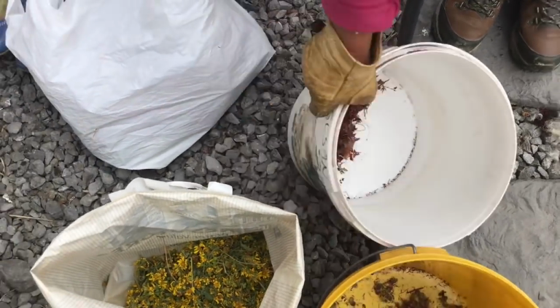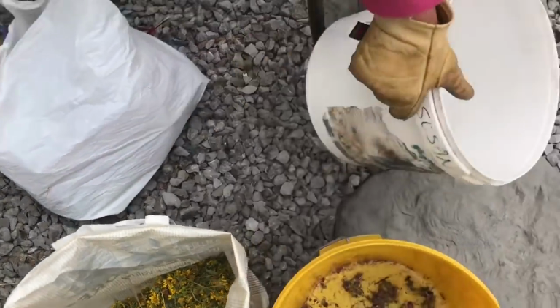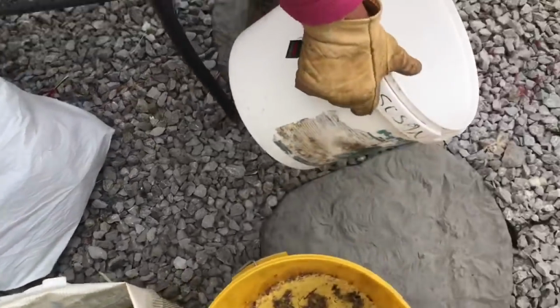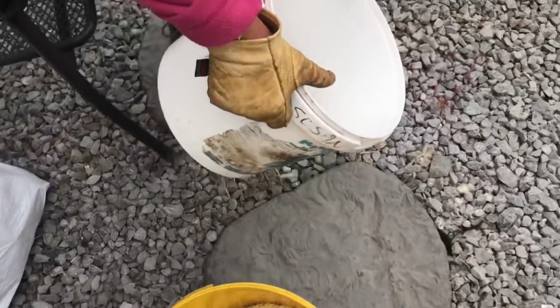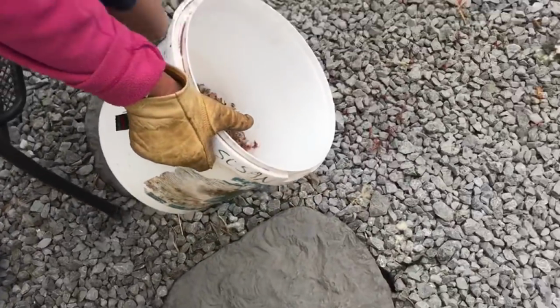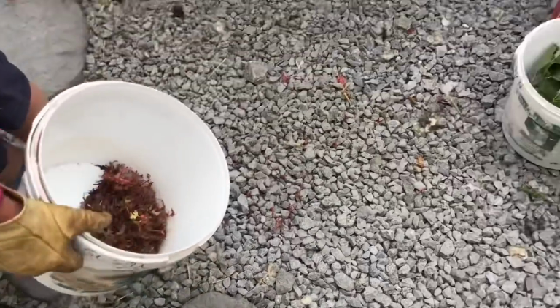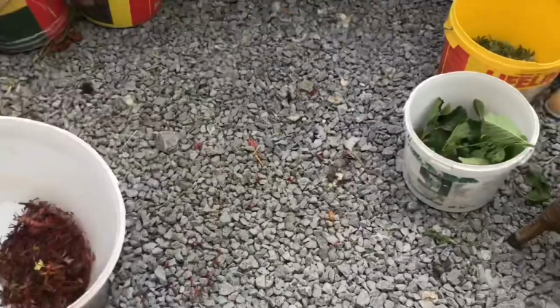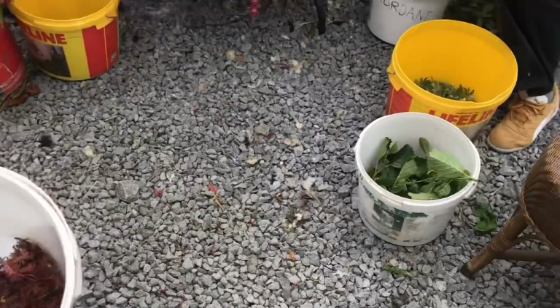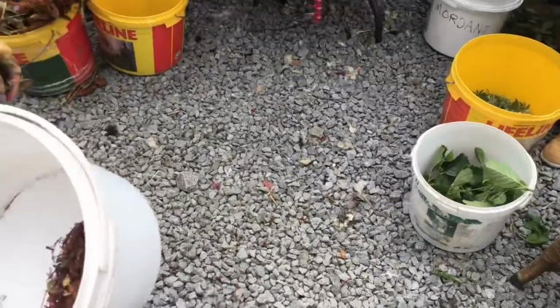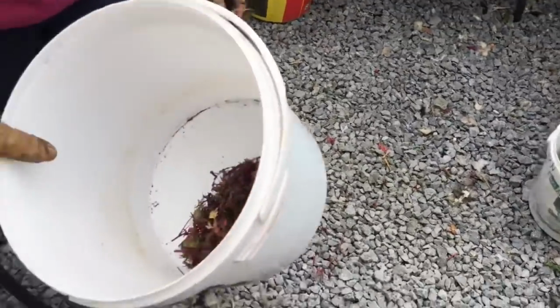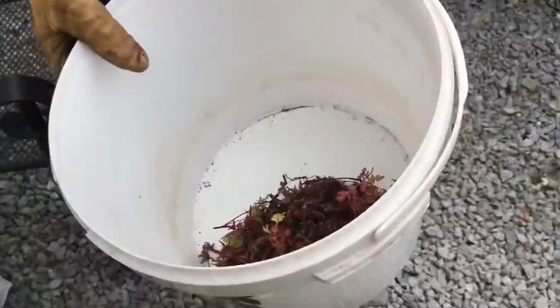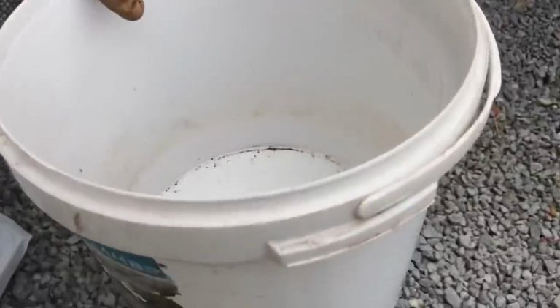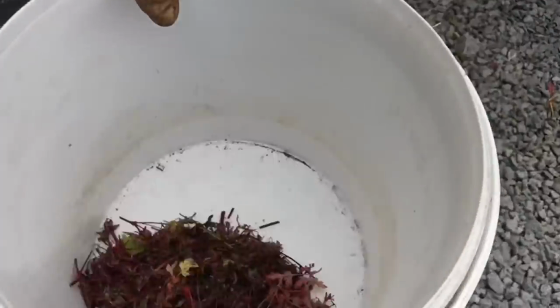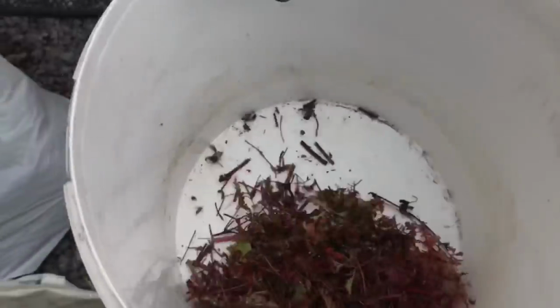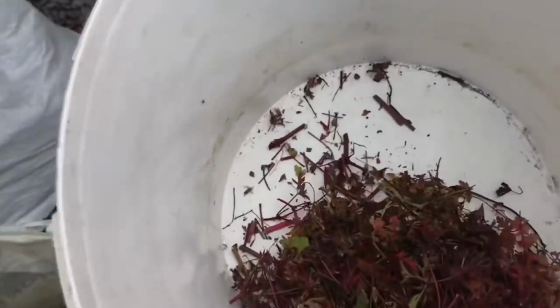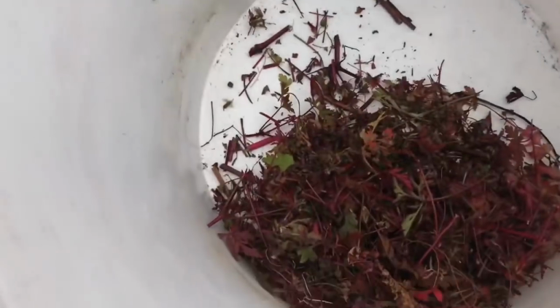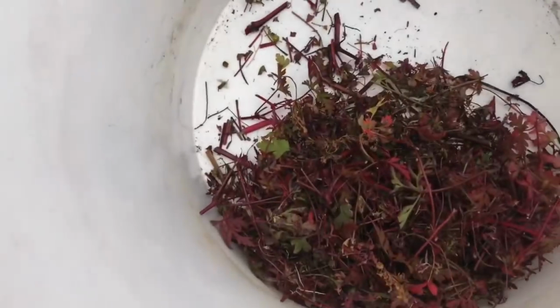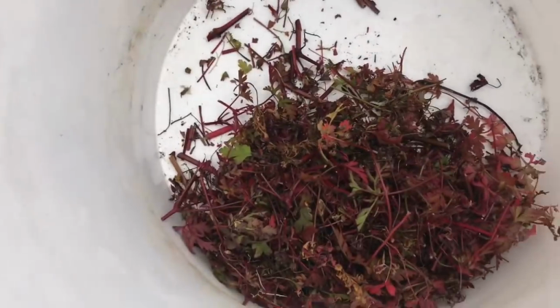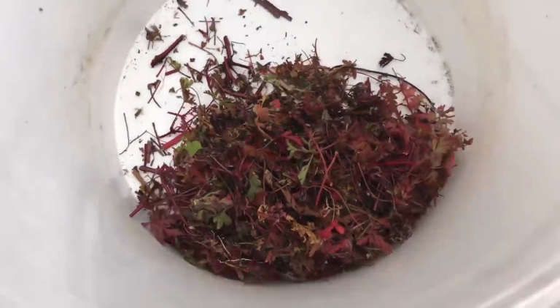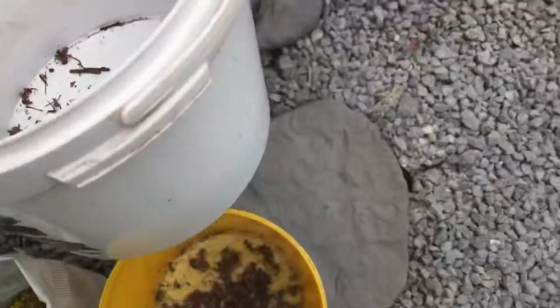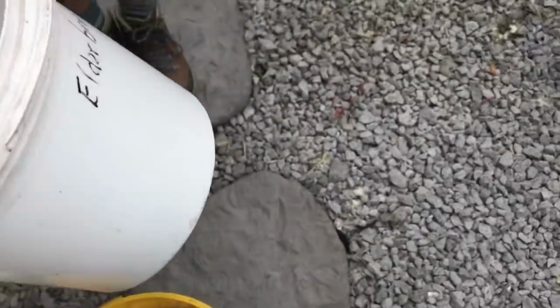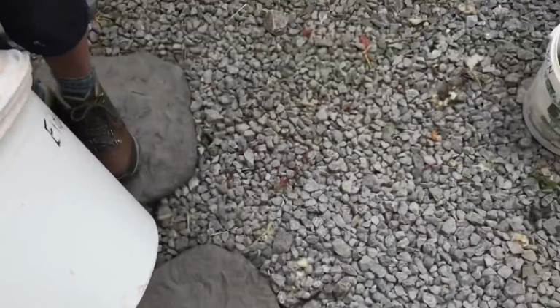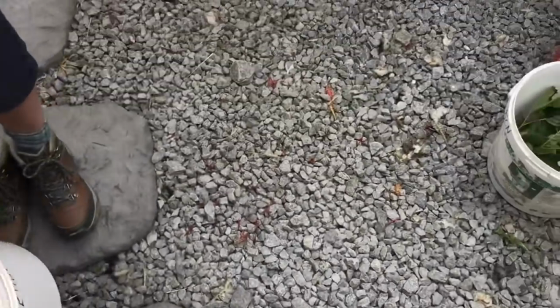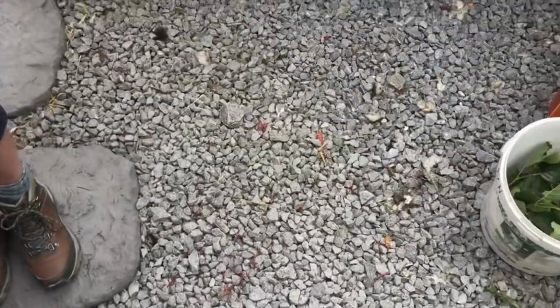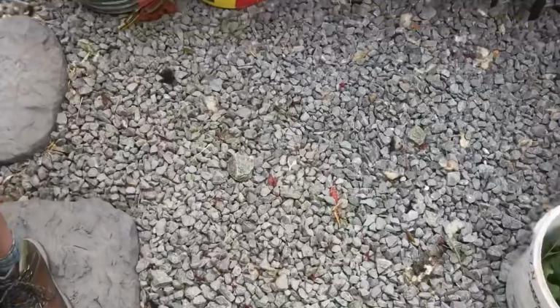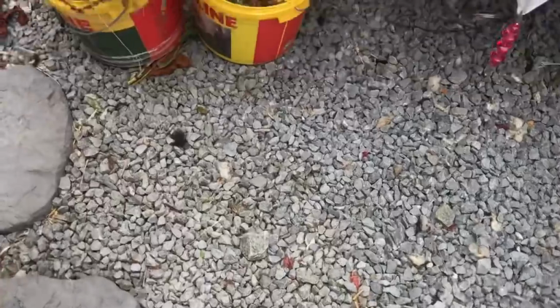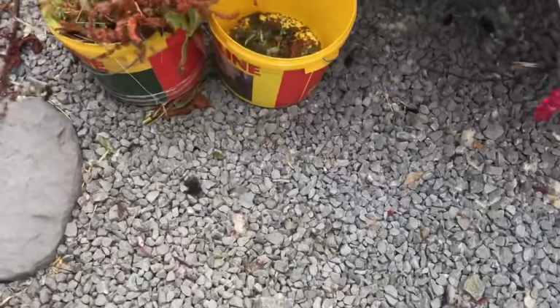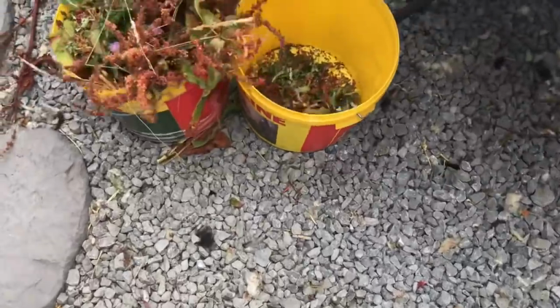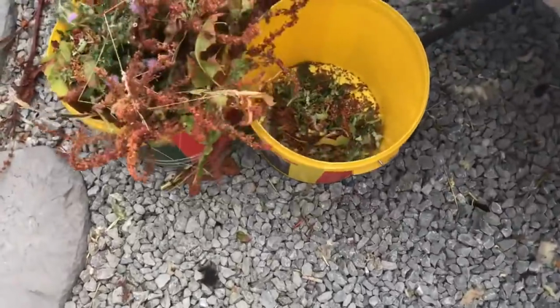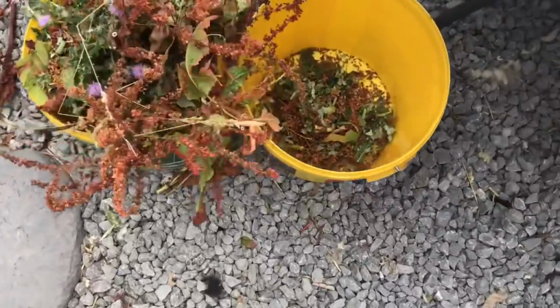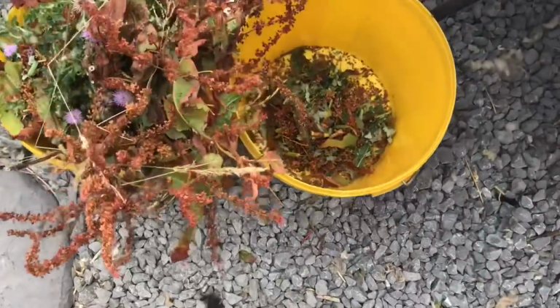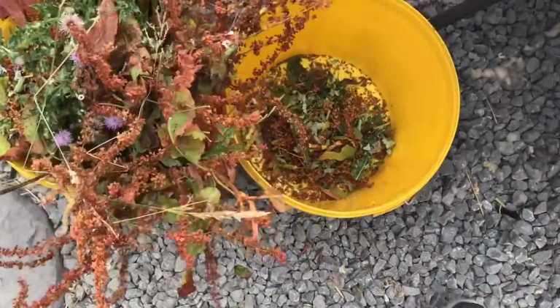Oh, that's Herb Robert! And this is Dock and Thistle.